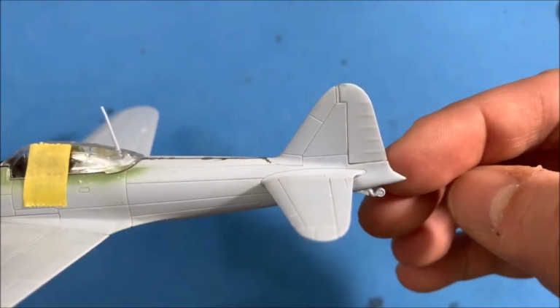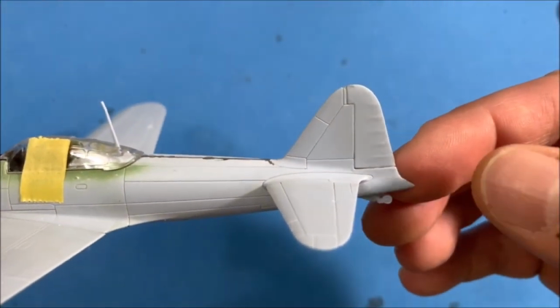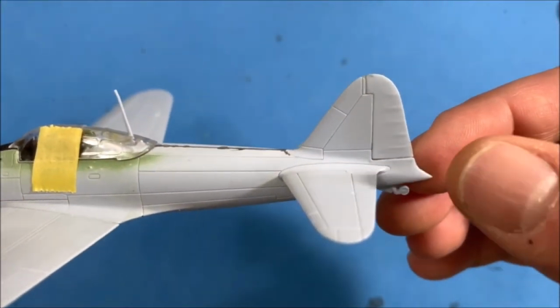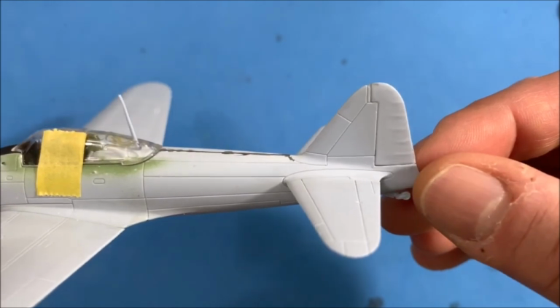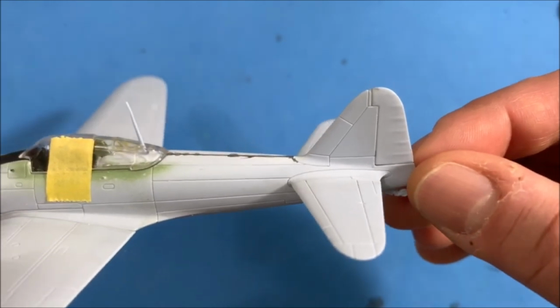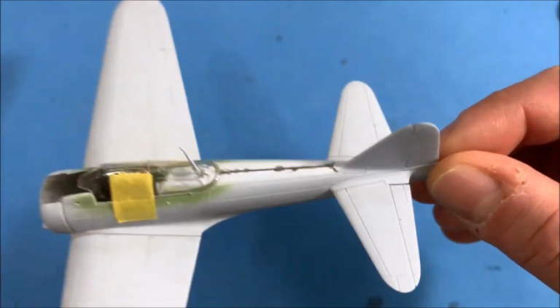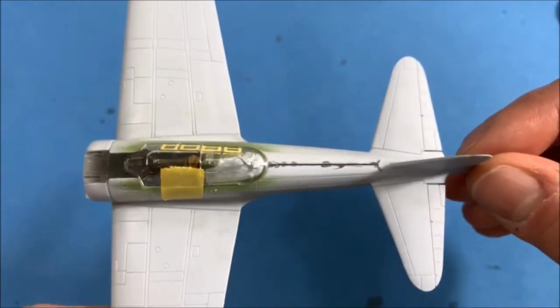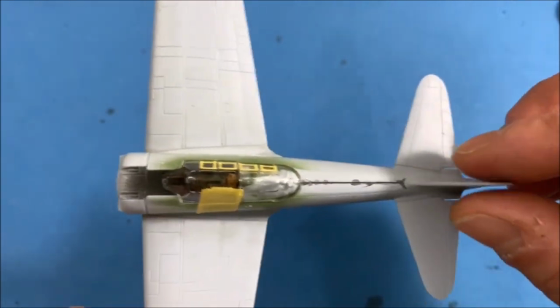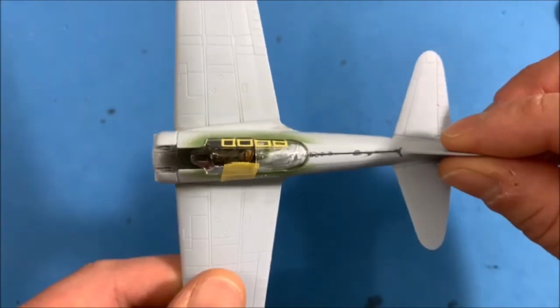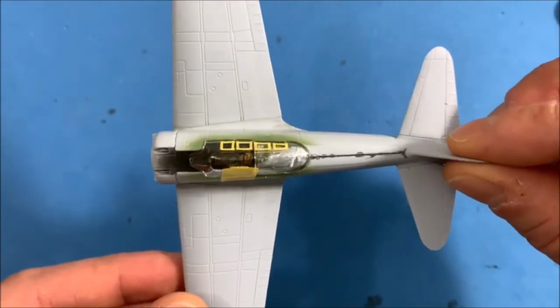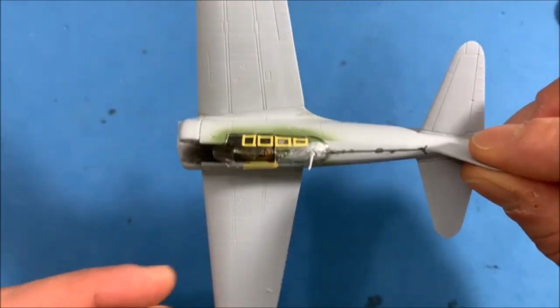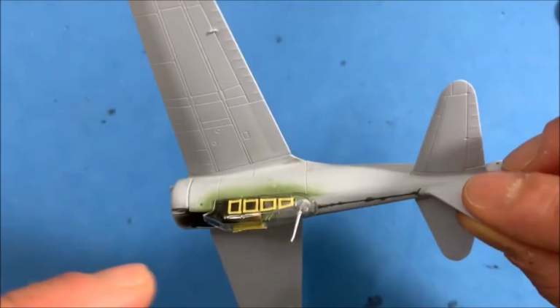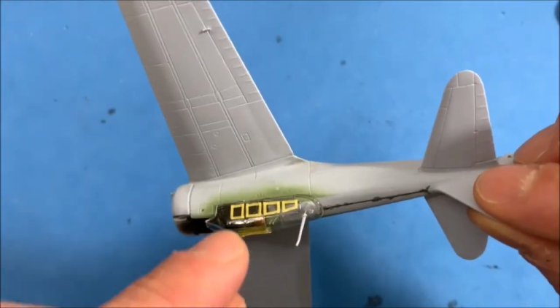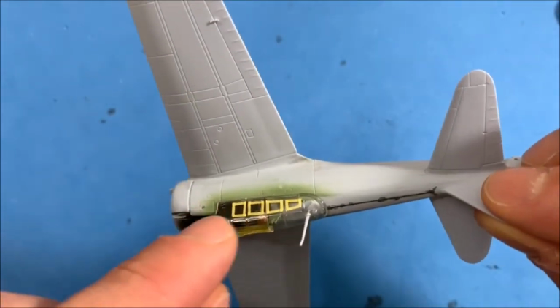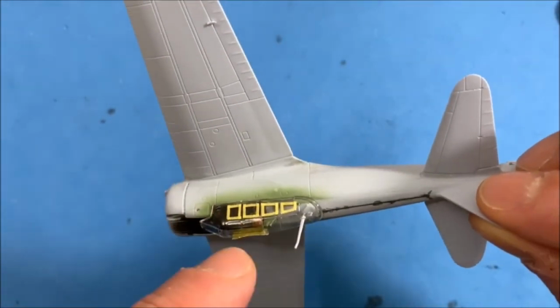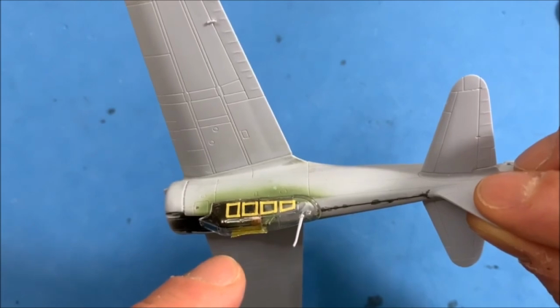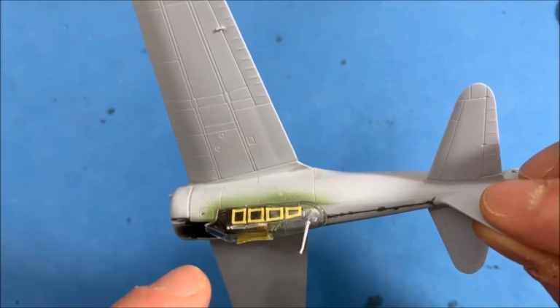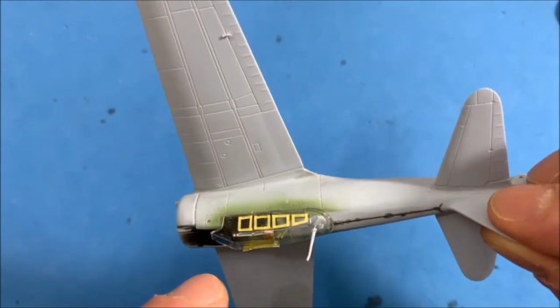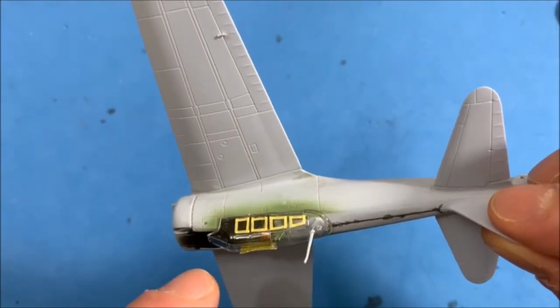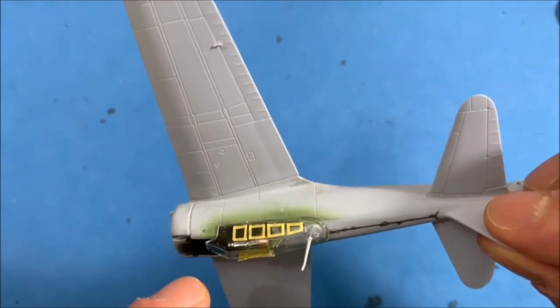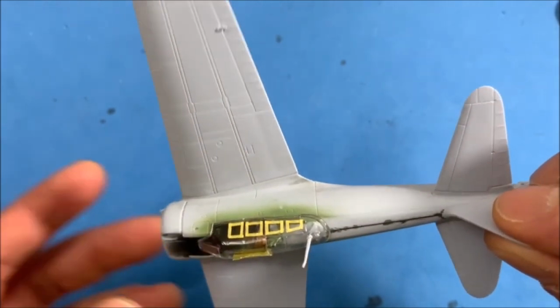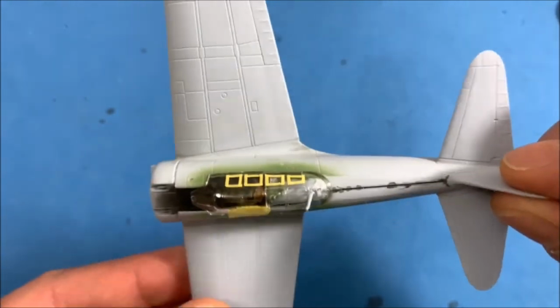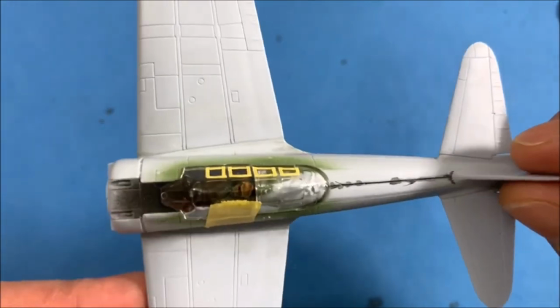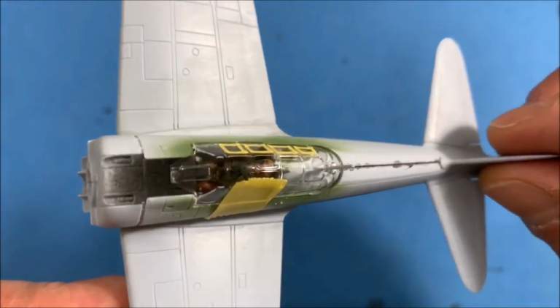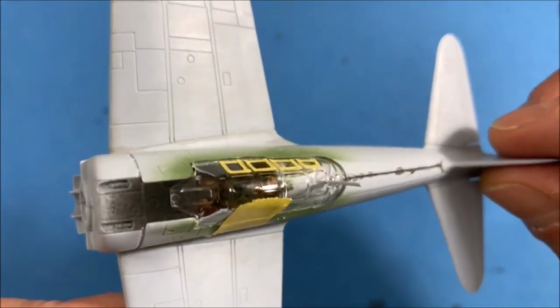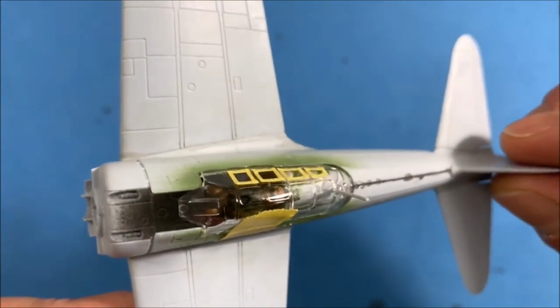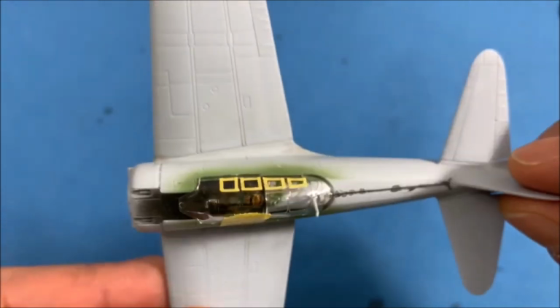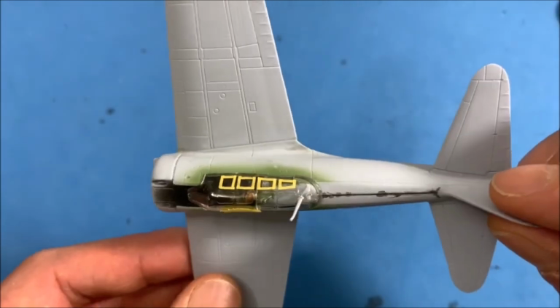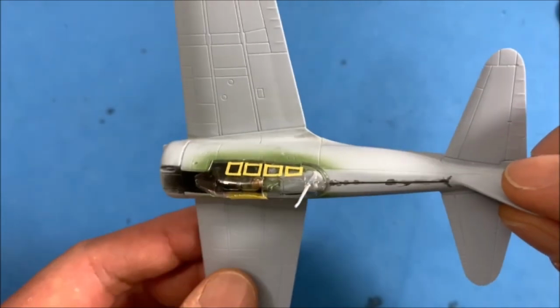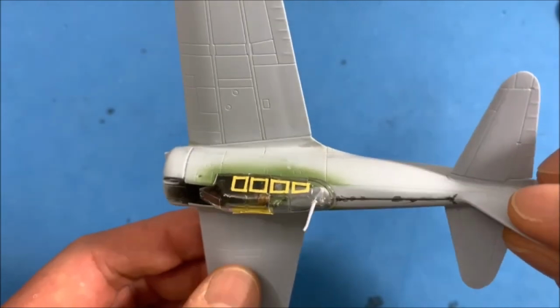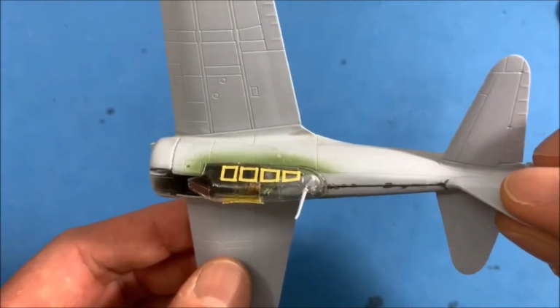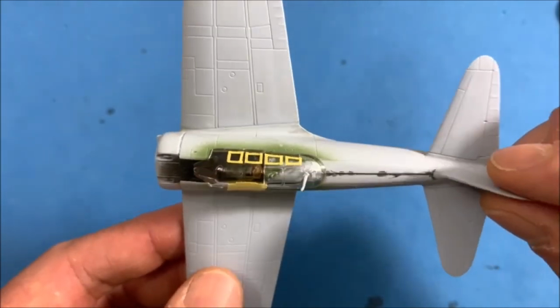I think we're pretty much all set with all of the body work. I still have to finish masking the canopy, which is going to take a little bit because there are a lot of windows, but we're moving right along.